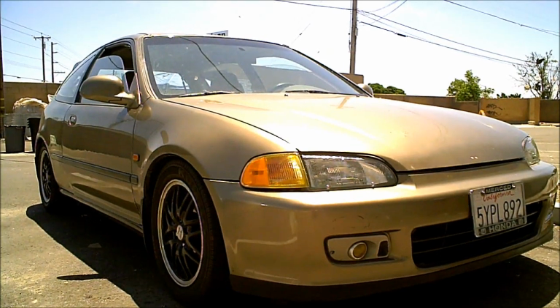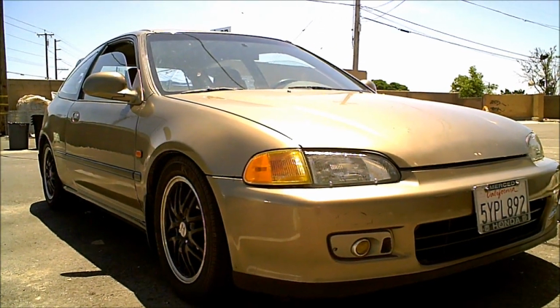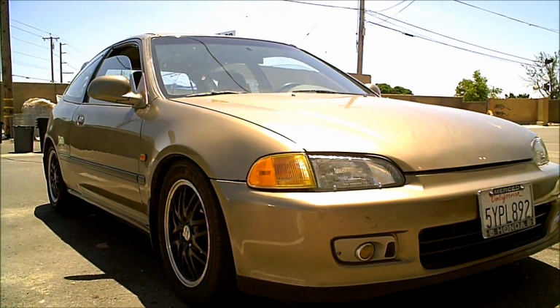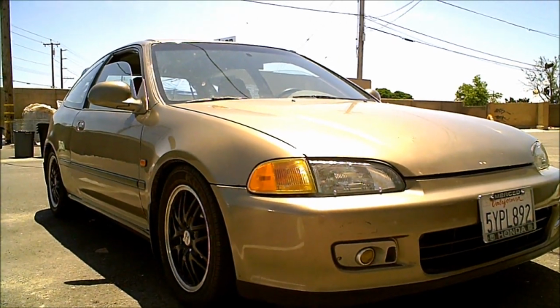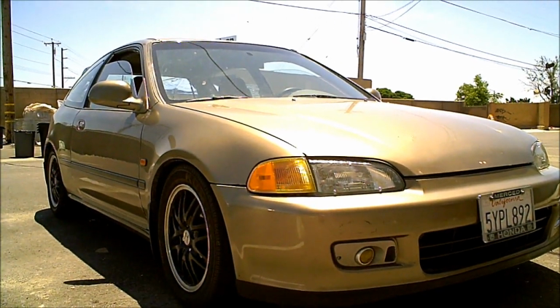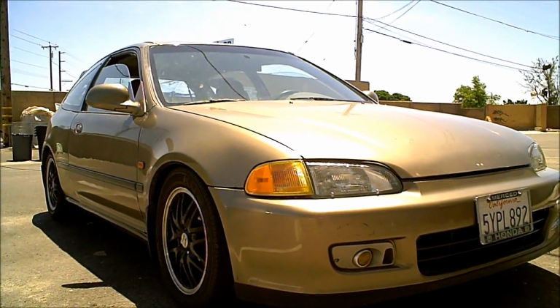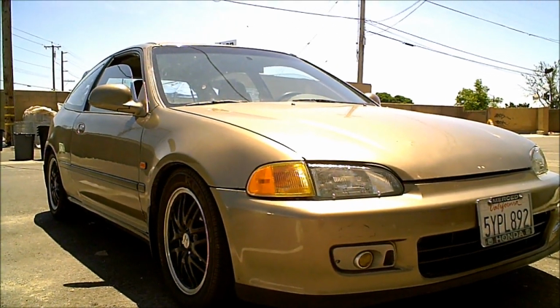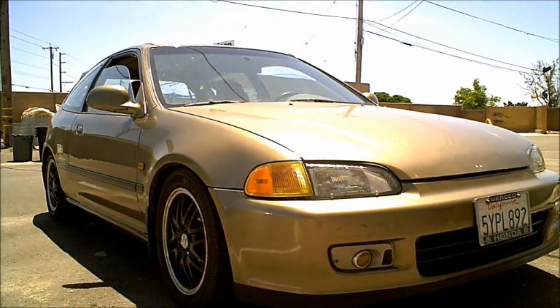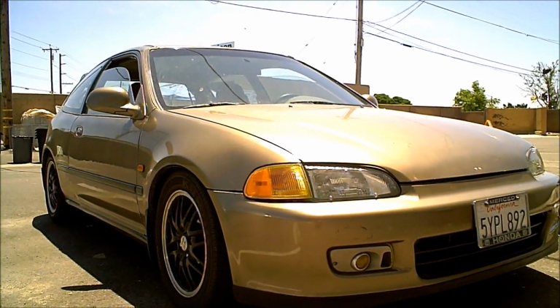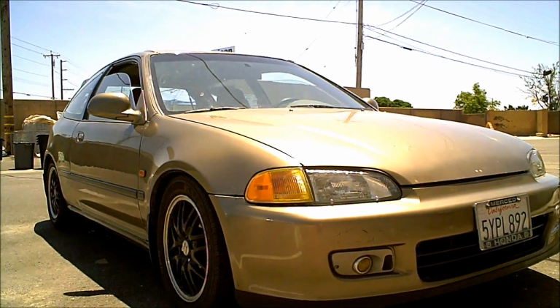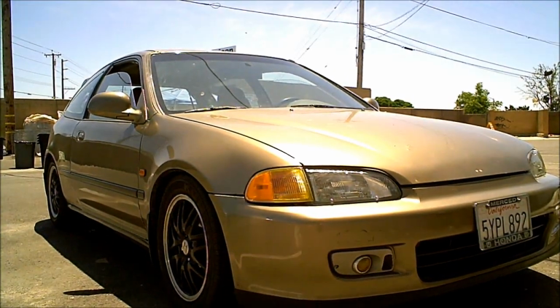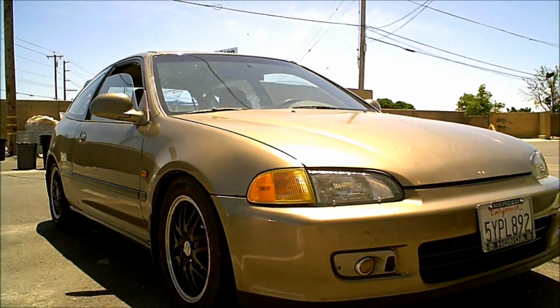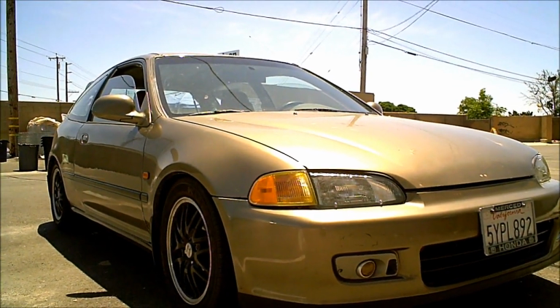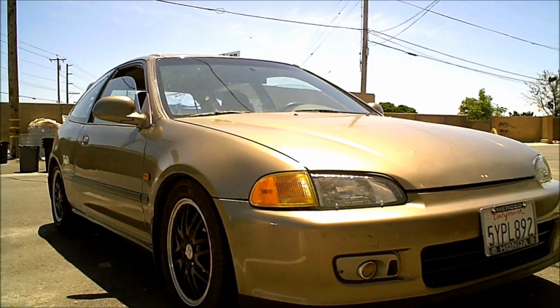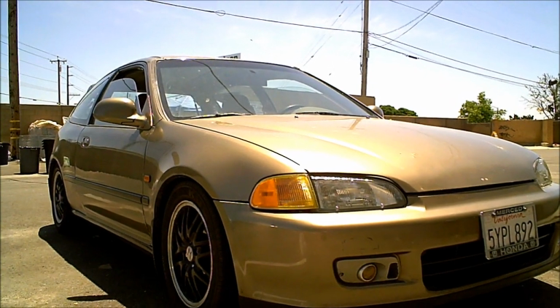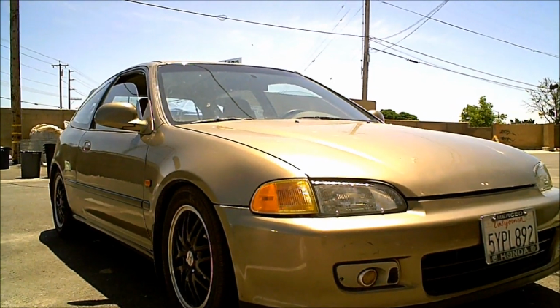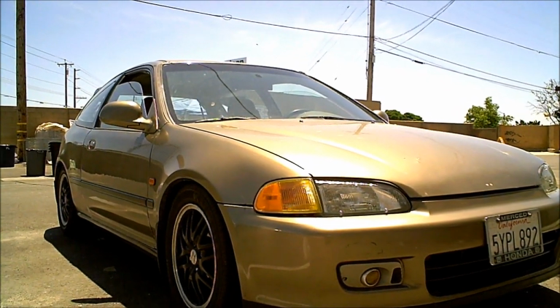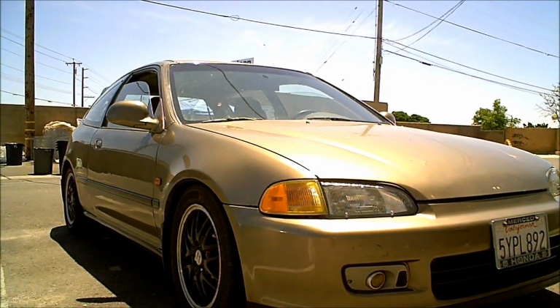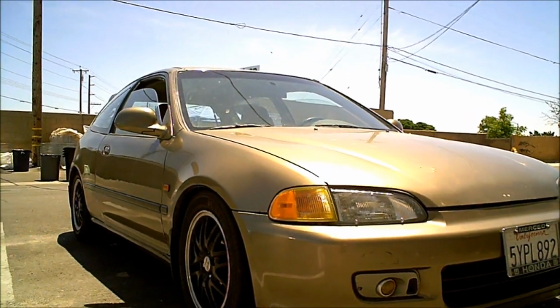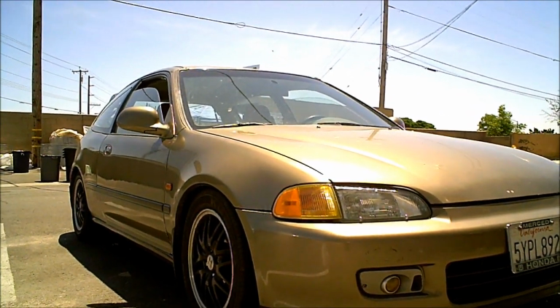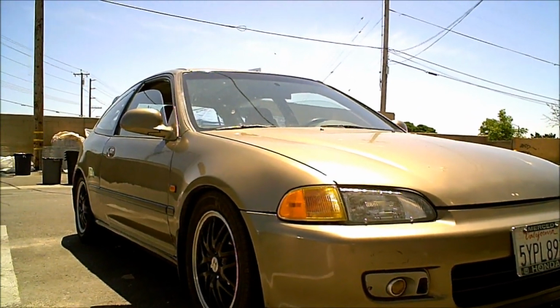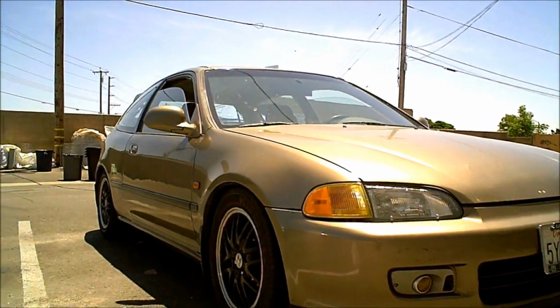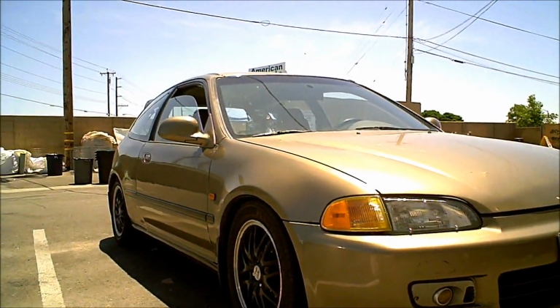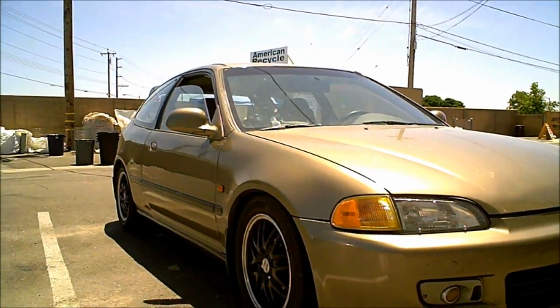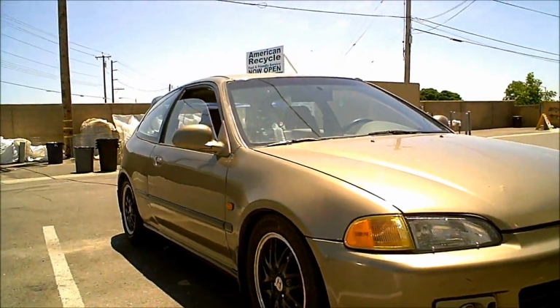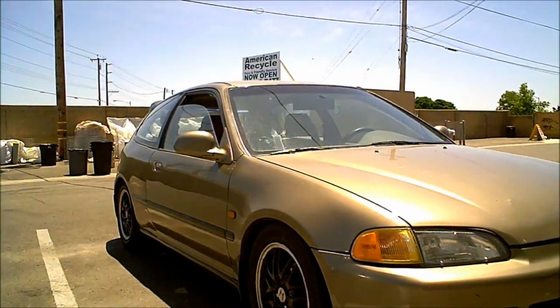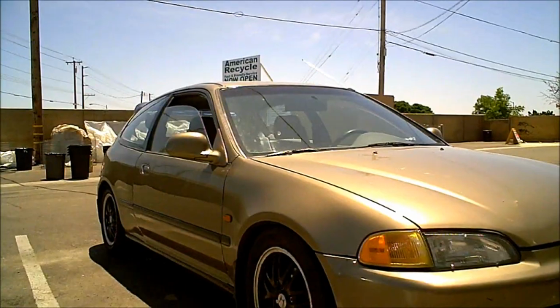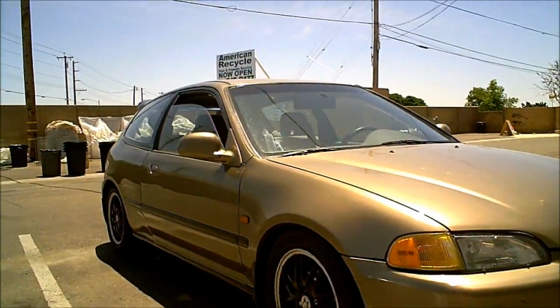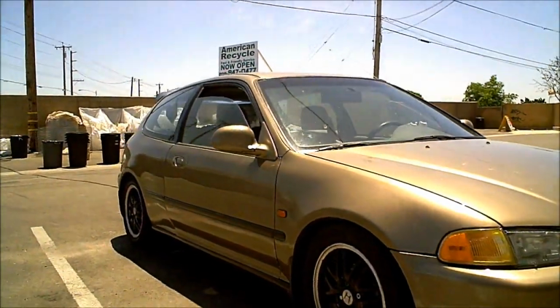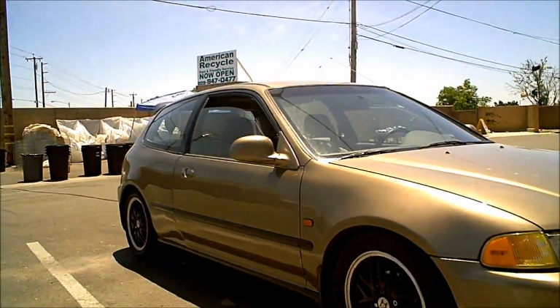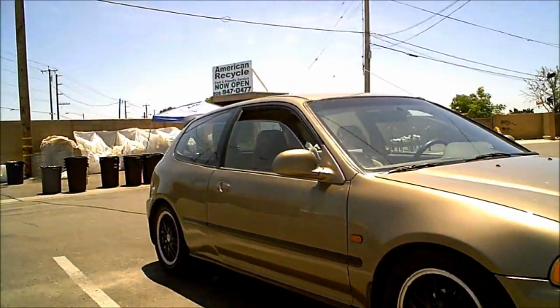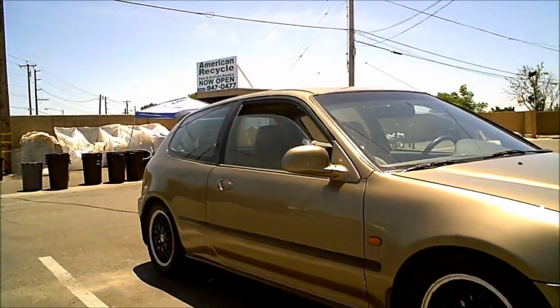What's up YouTube? Today I present to you a clean 1992 Honda Civic EG hatch. This particular one is lowered on a quality set of coilovers on black HX rims.